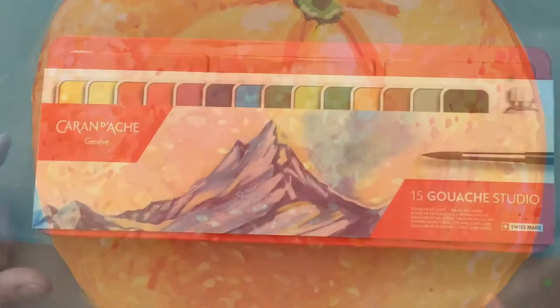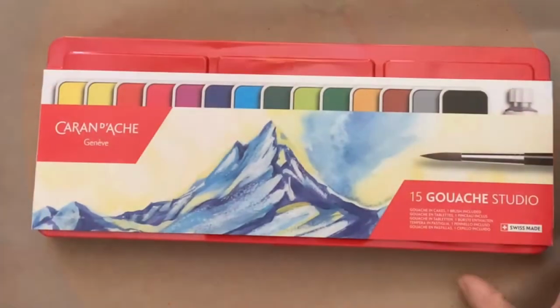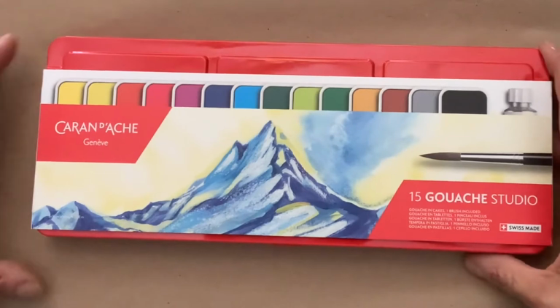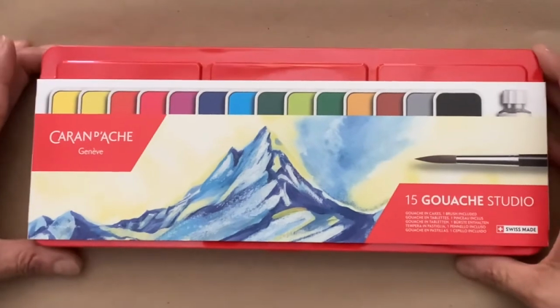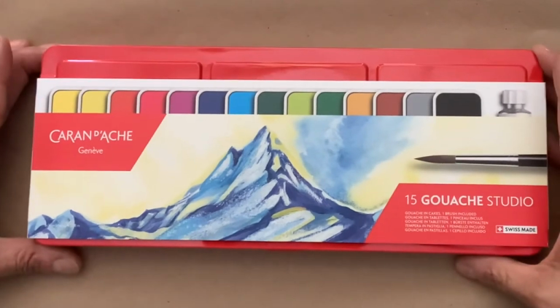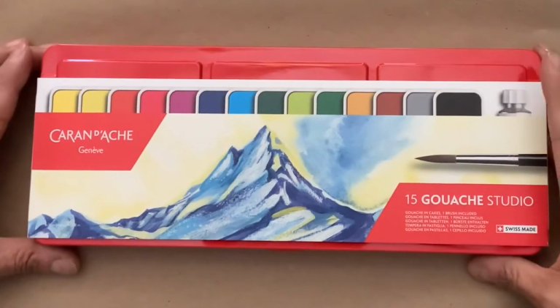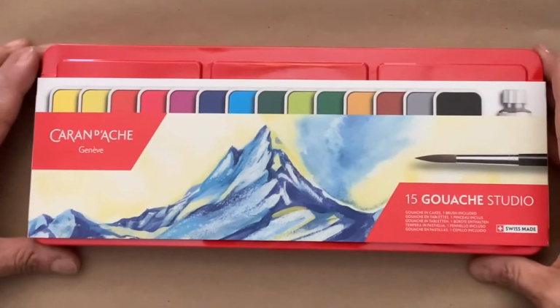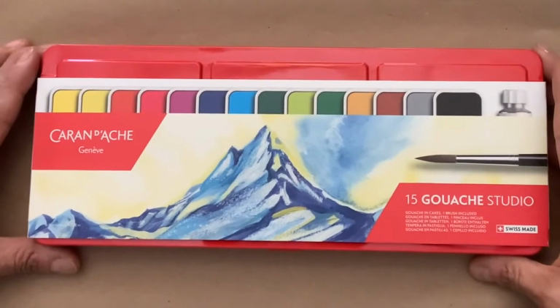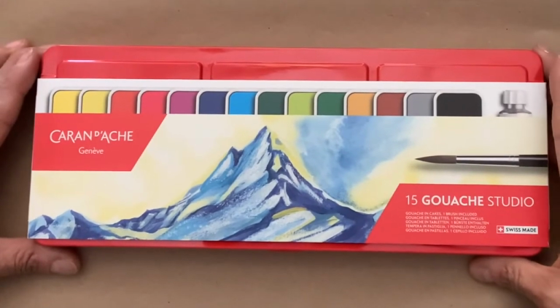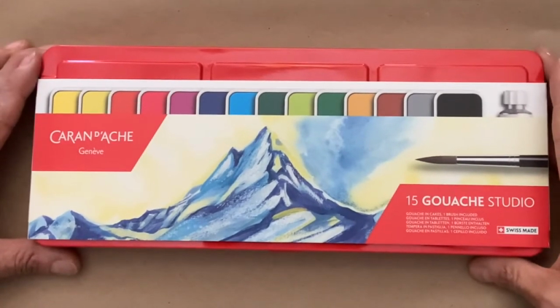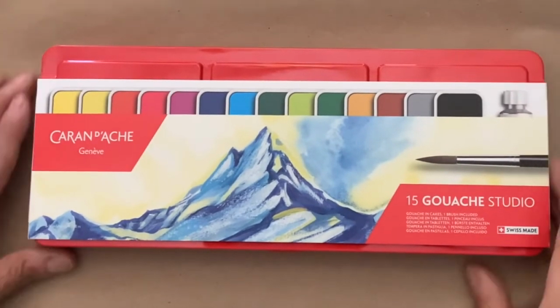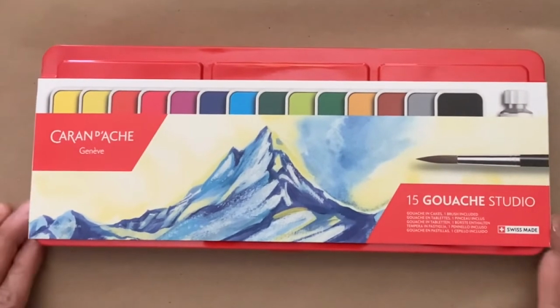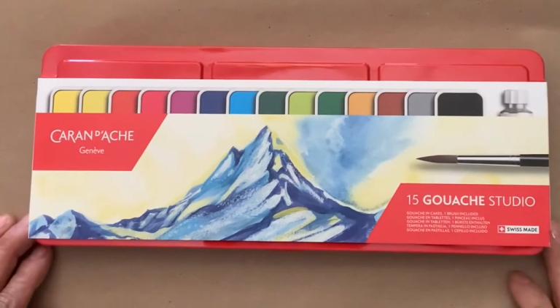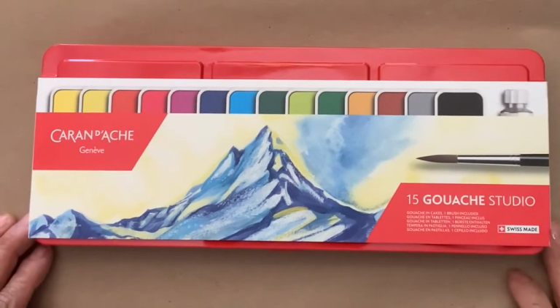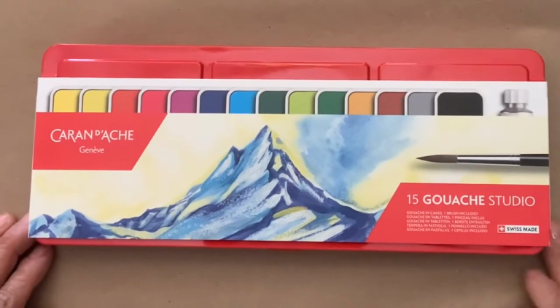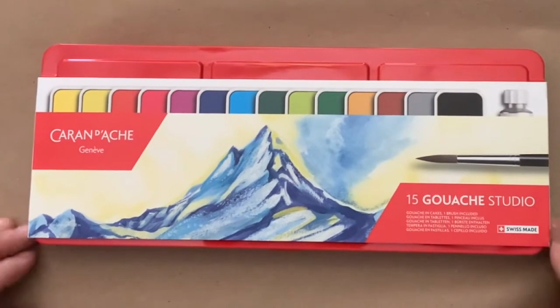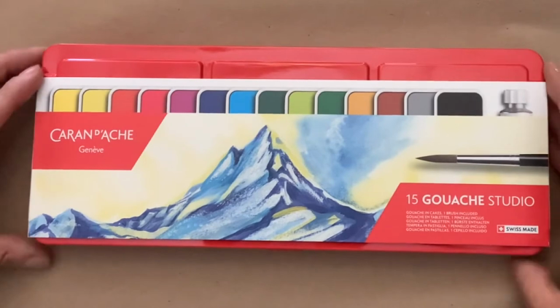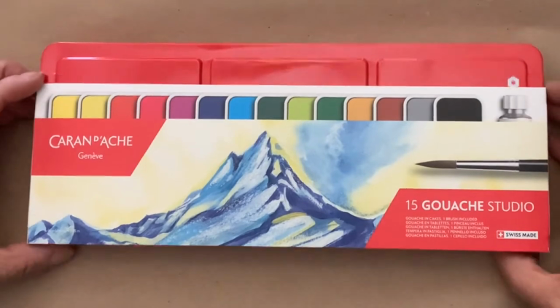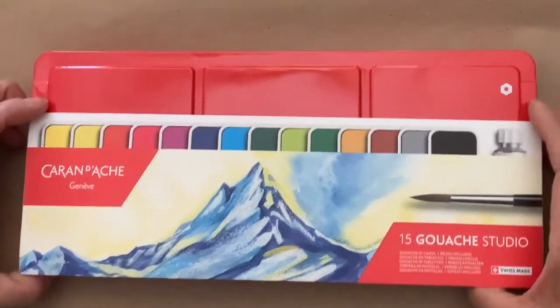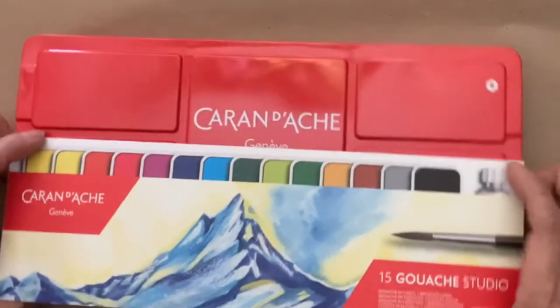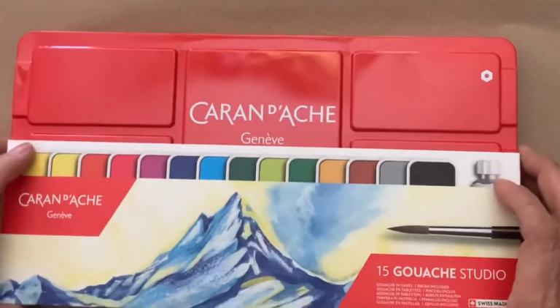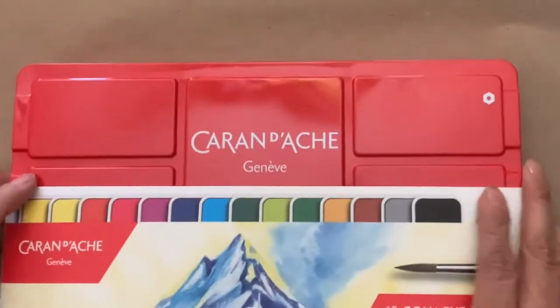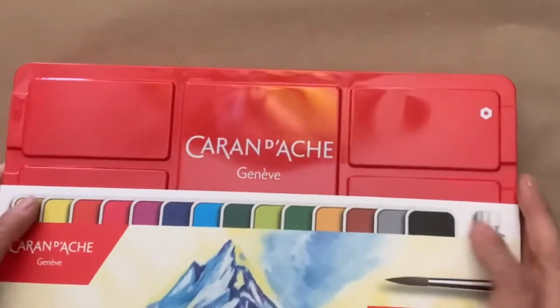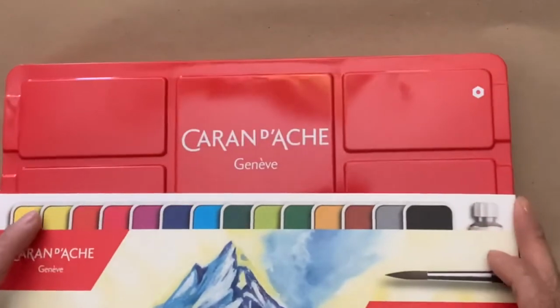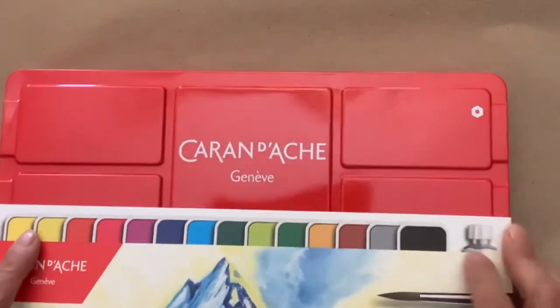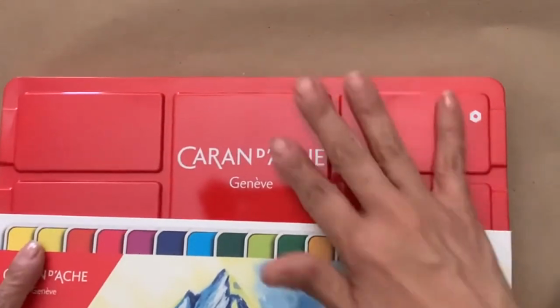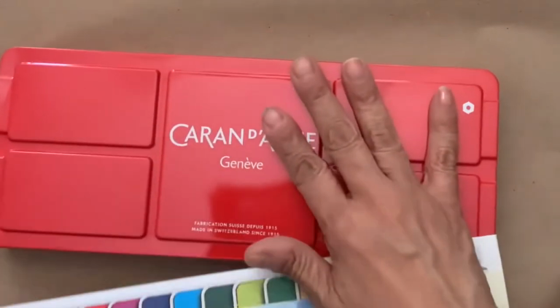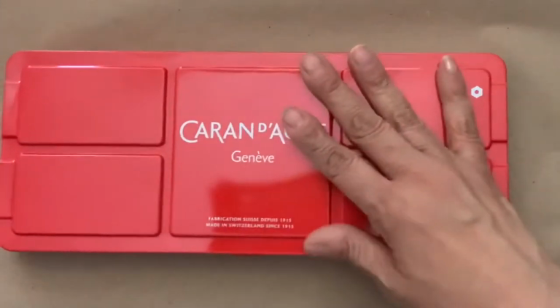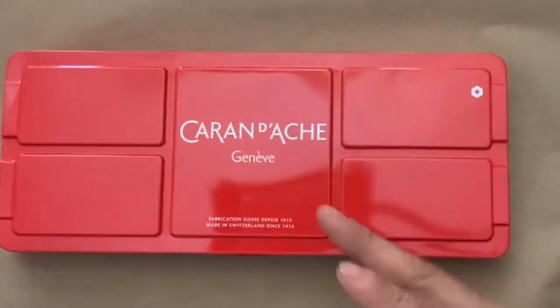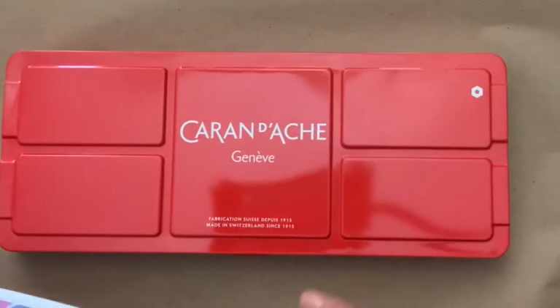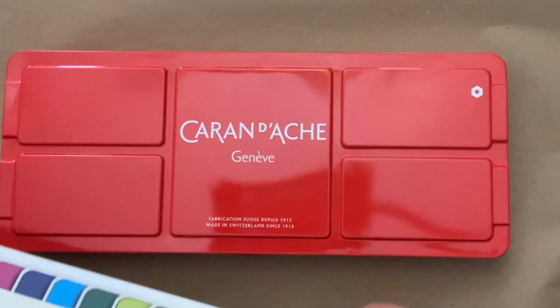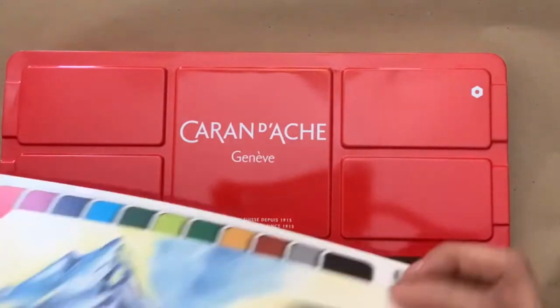Hi everyone, Roxy here. I just thought I would show you my Karin Dash gouache studio set. I thought this was really cool and I just wanted to try it.